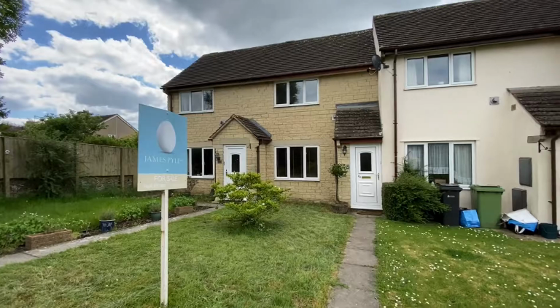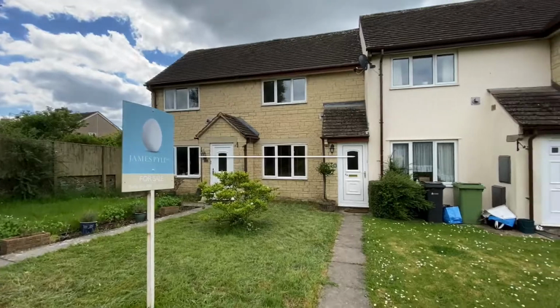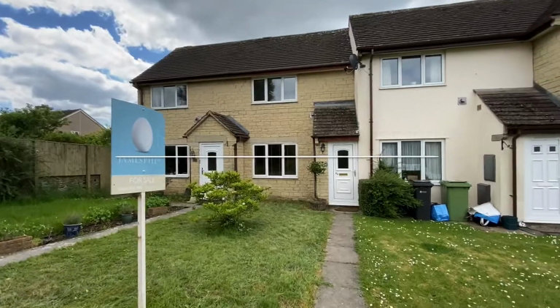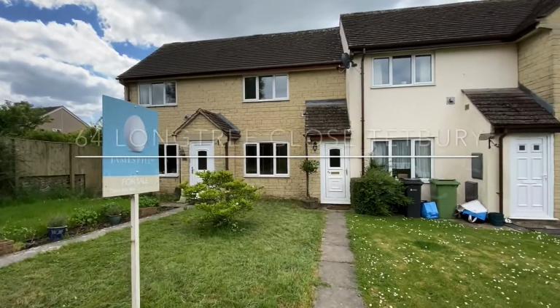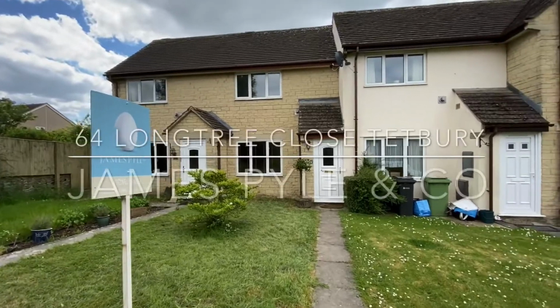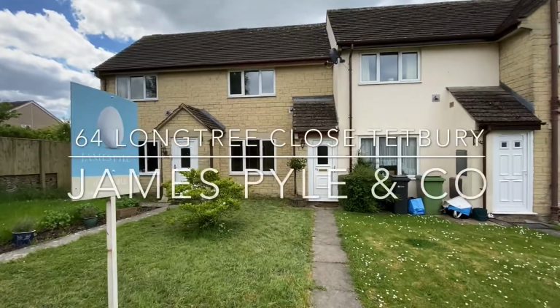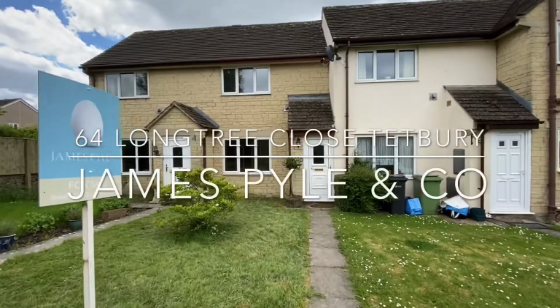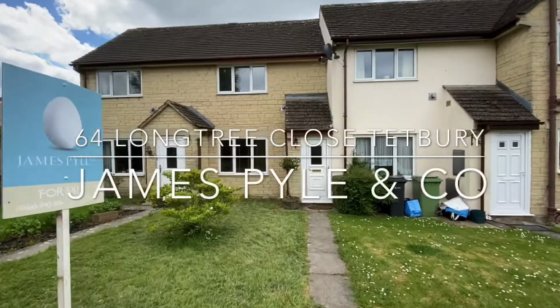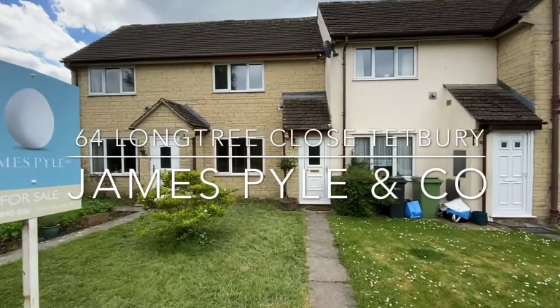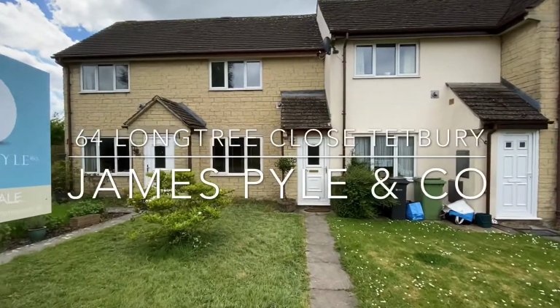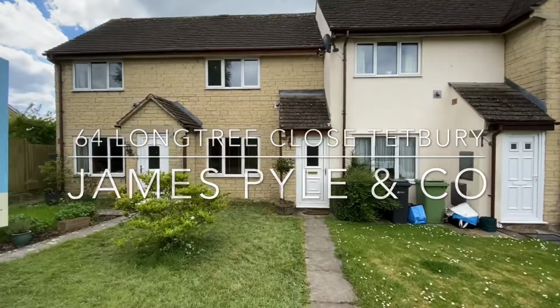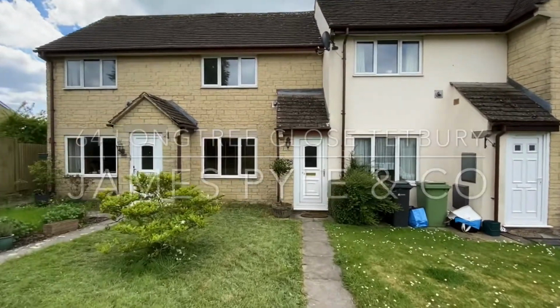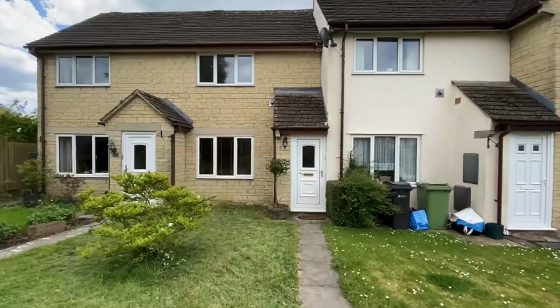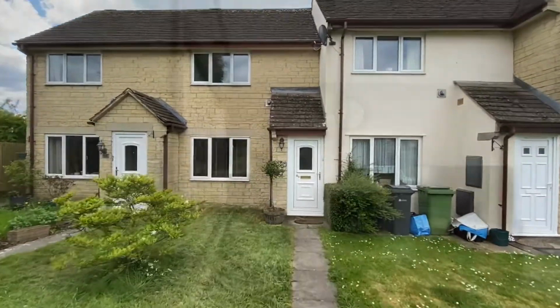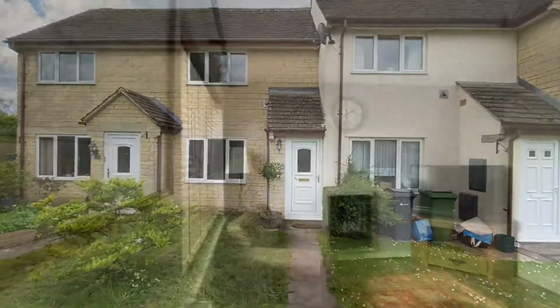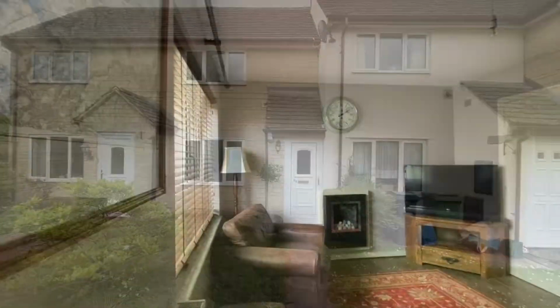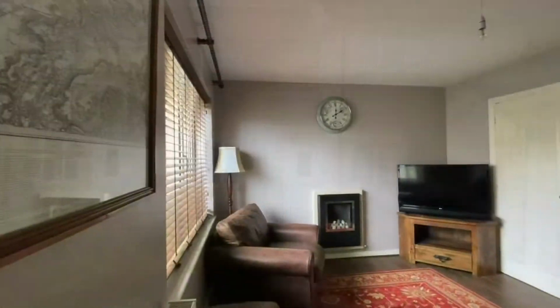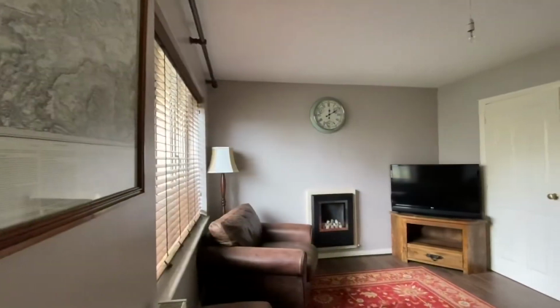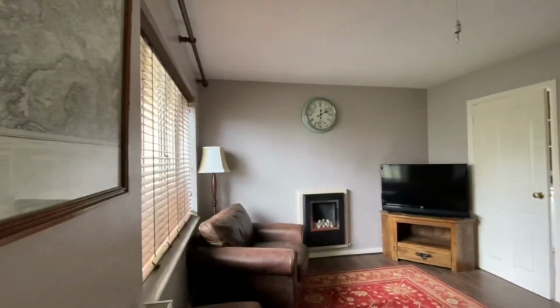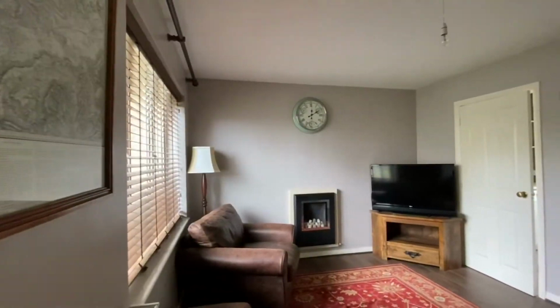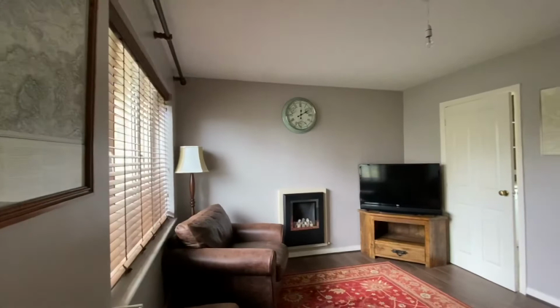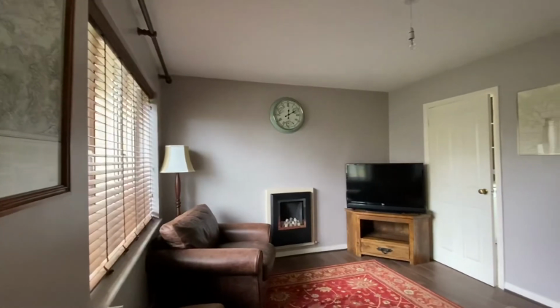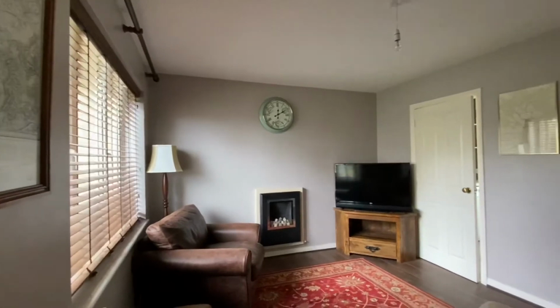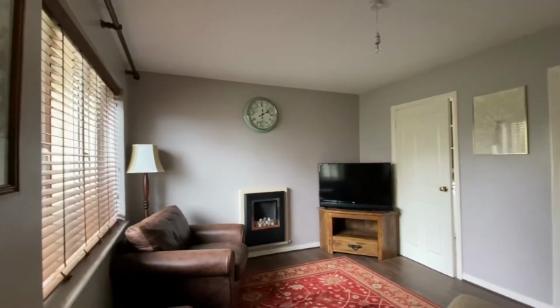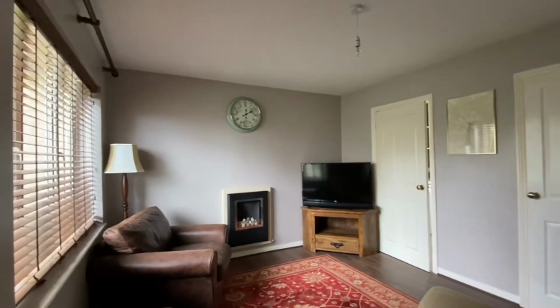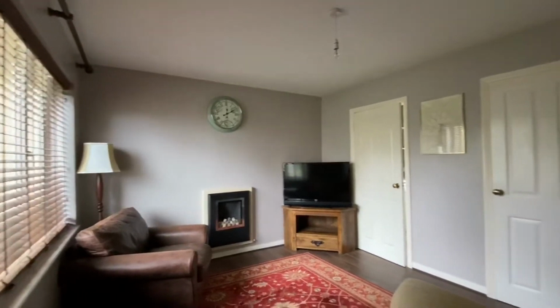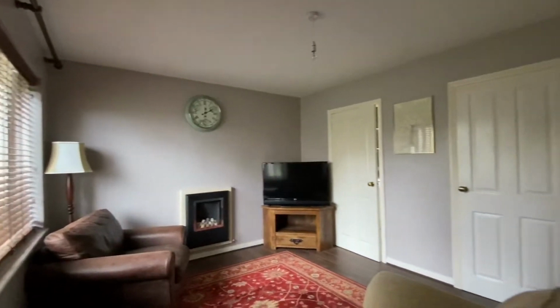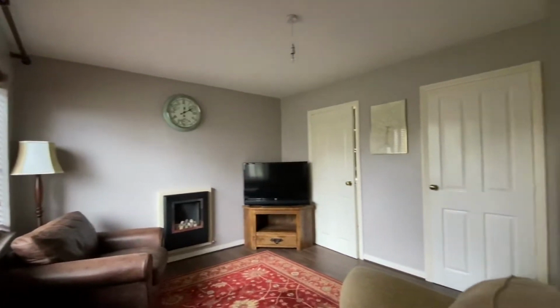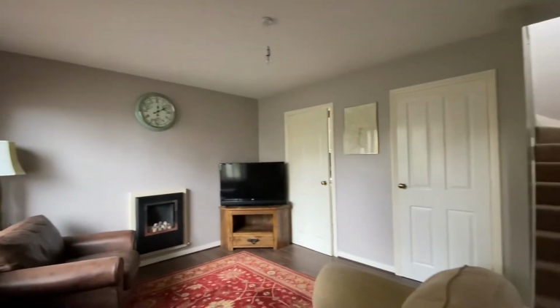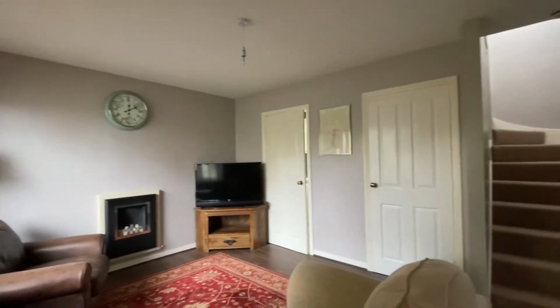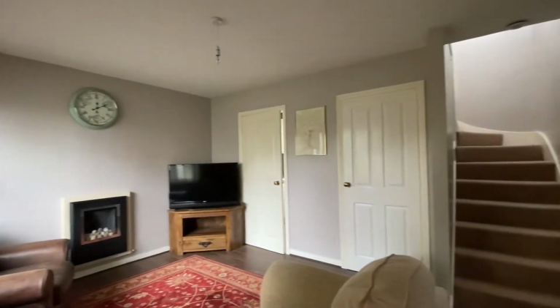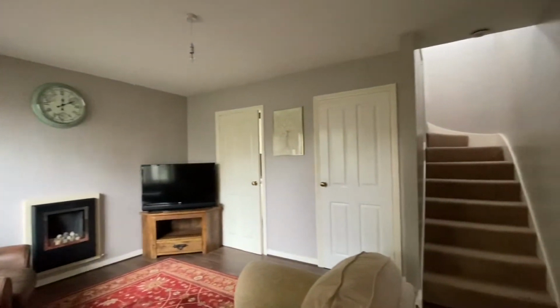This mid-terrace modern home is situated within the popular residential development of Longtree Close, located on the edge of the market town of Tetbury.